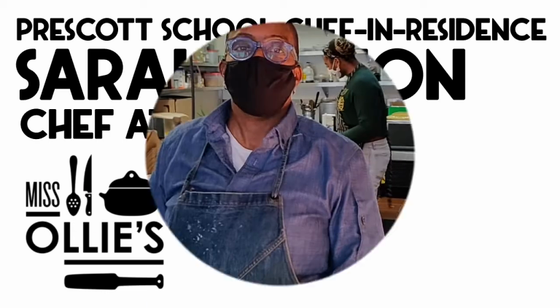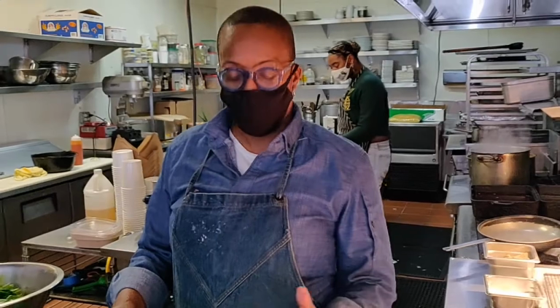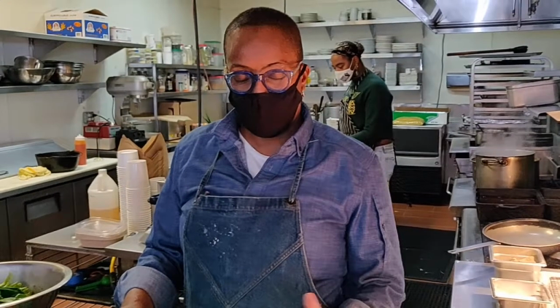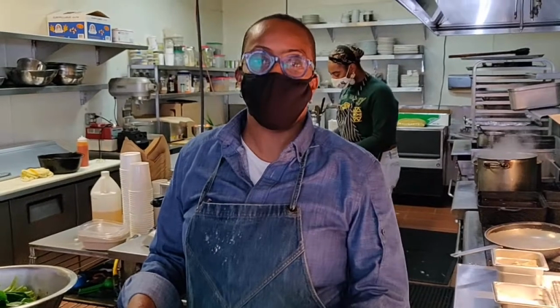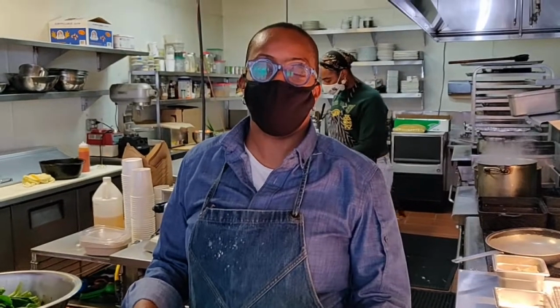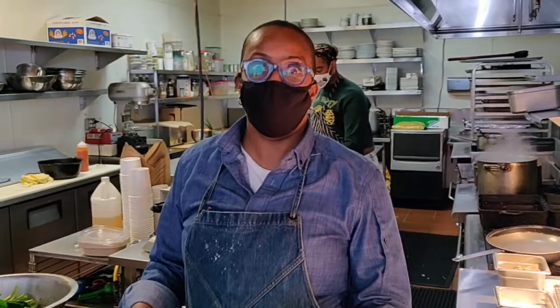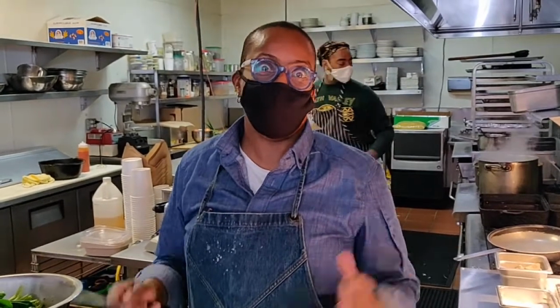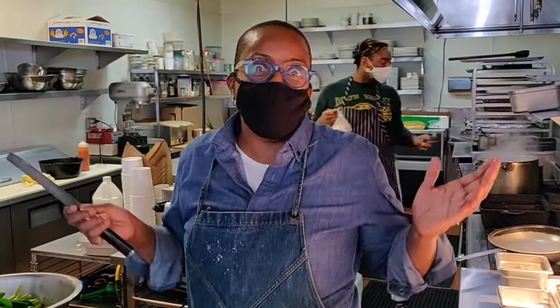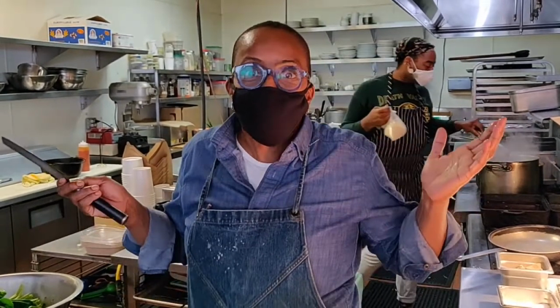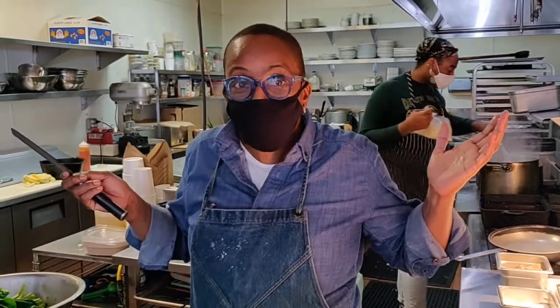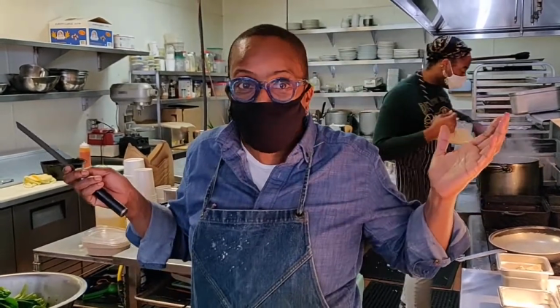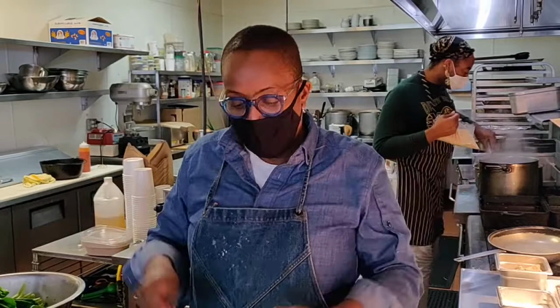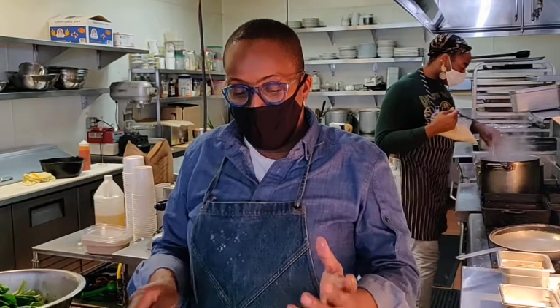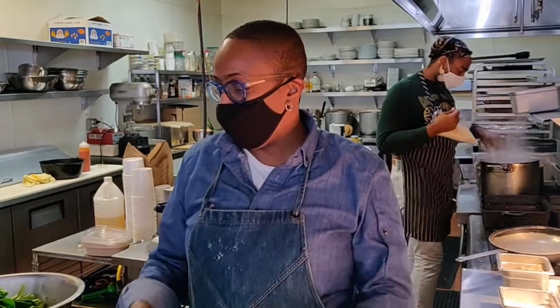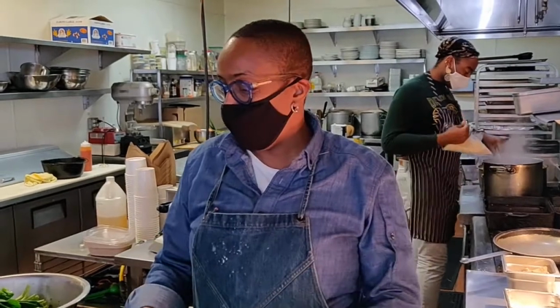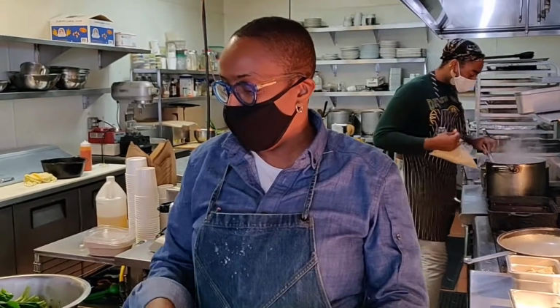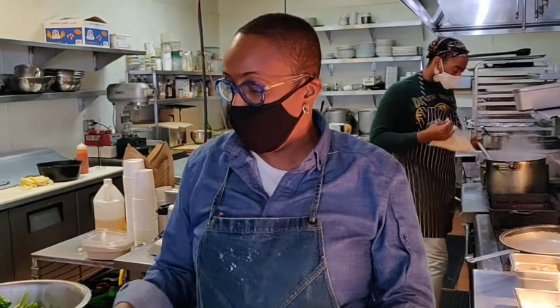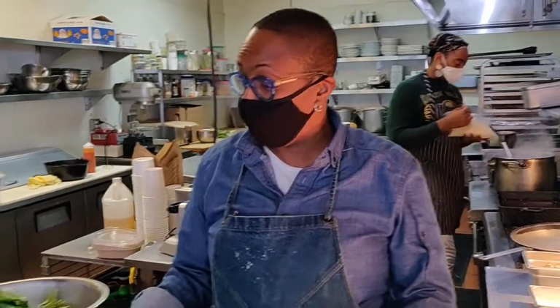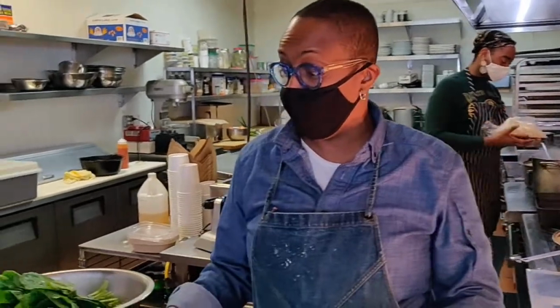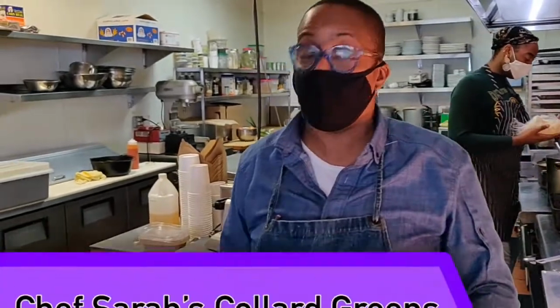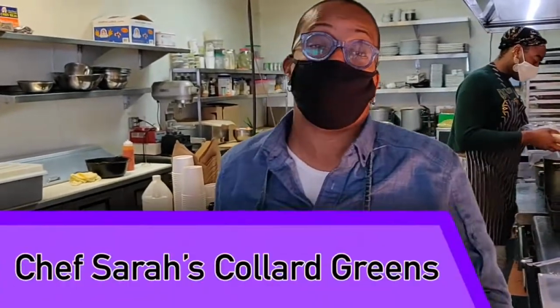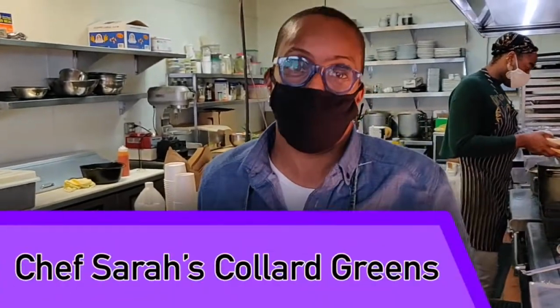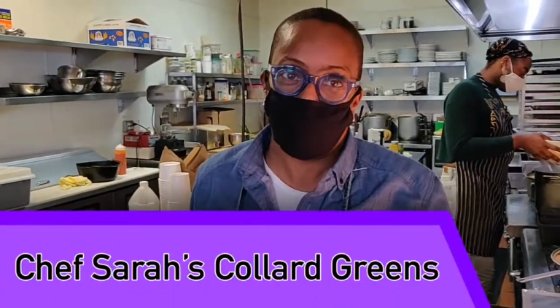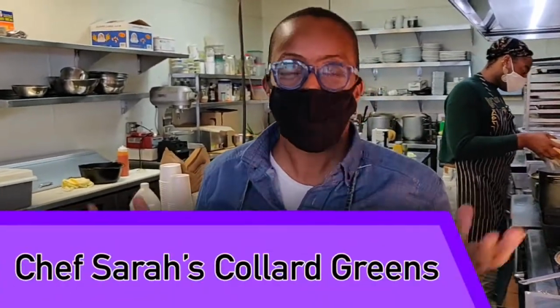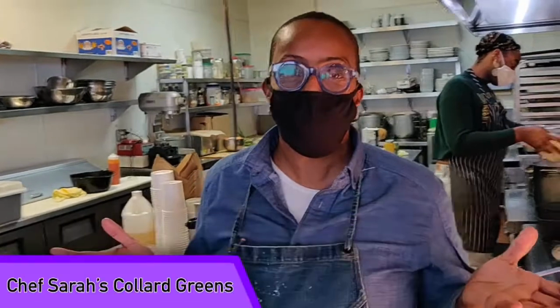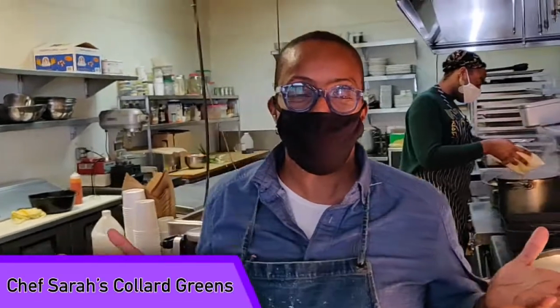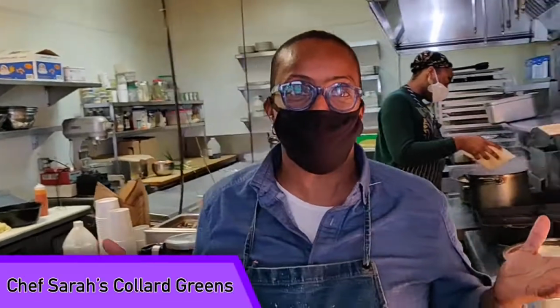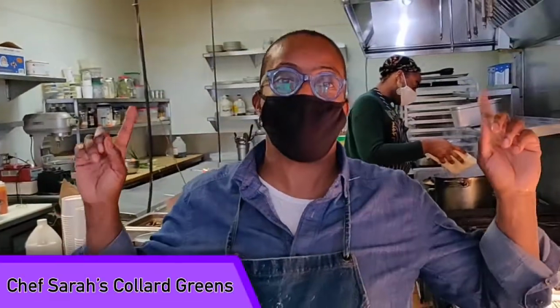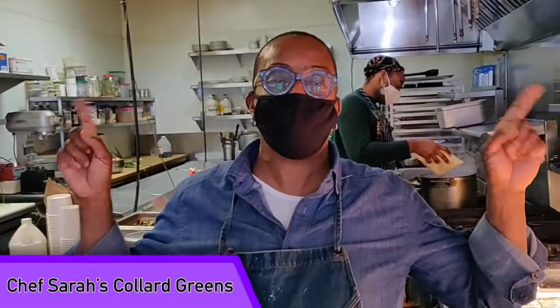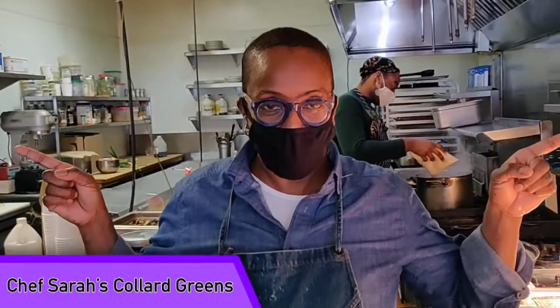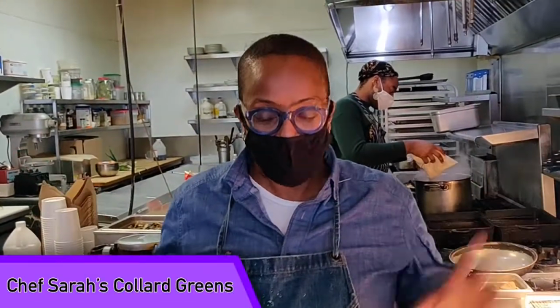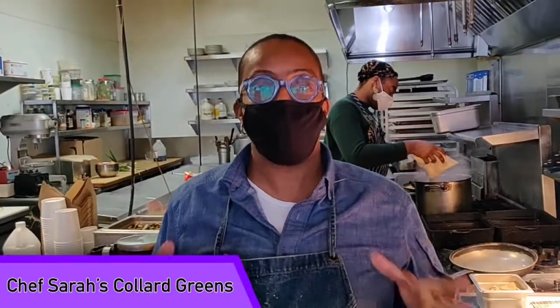Hey Prescott kids, it's another fun day cooking with Chef Sarah! Today we're doing Chef Sarah's collard greens — these are the collard greens that we serve right here at Miss Alley's, and this is how we make them.